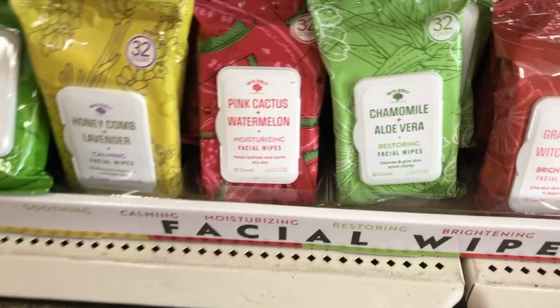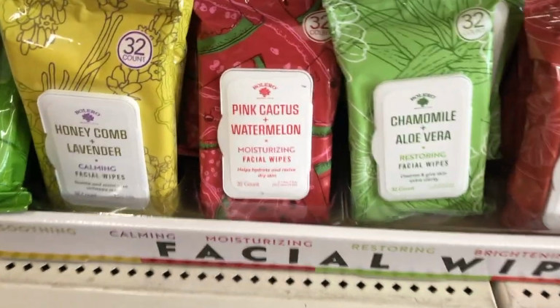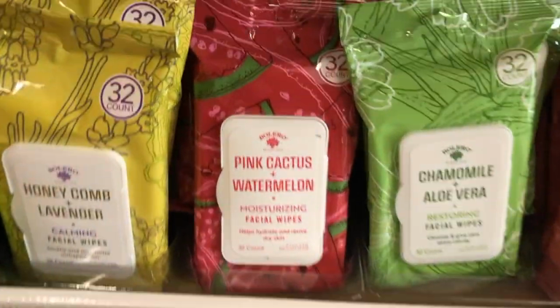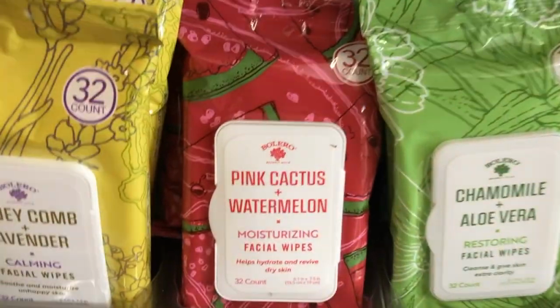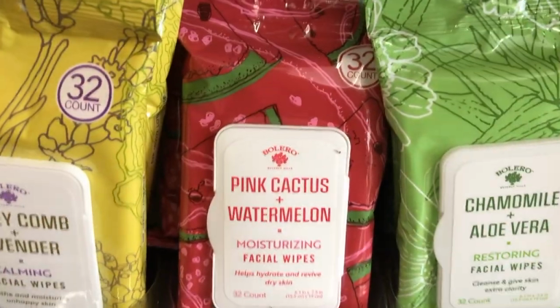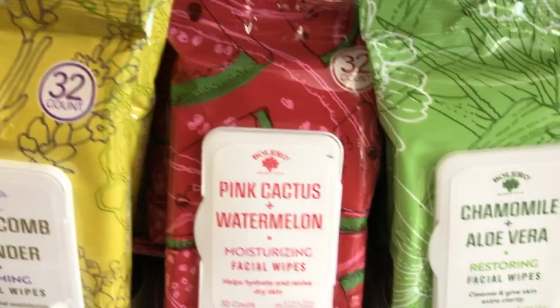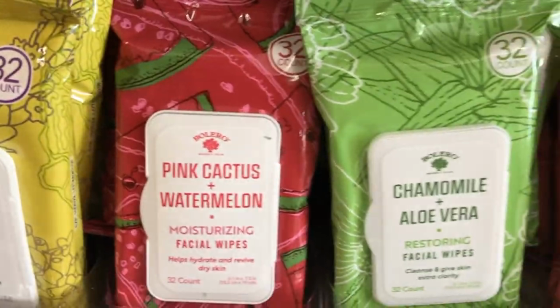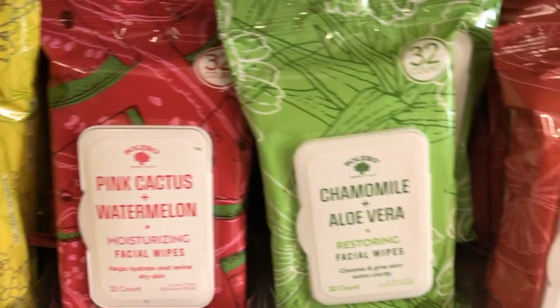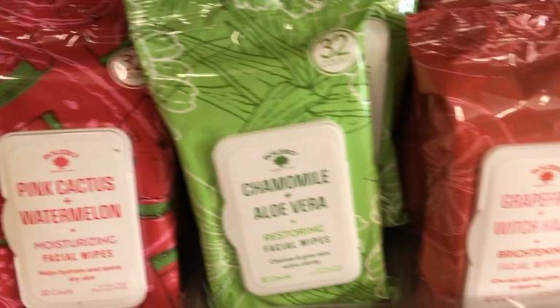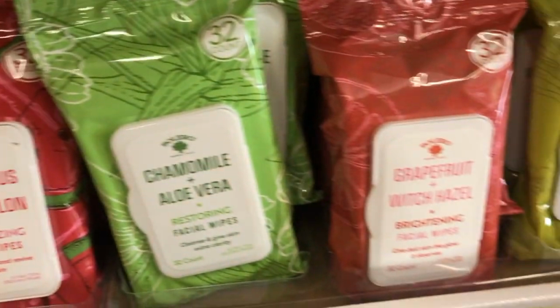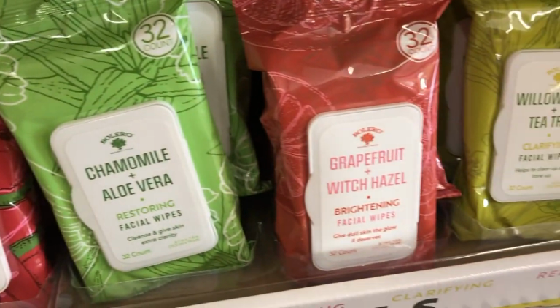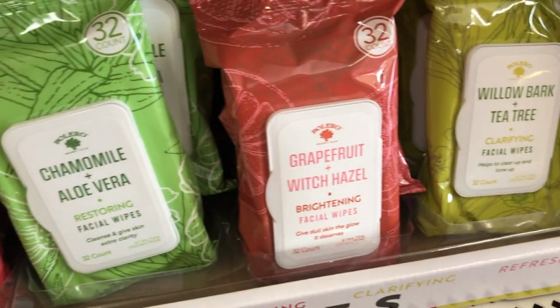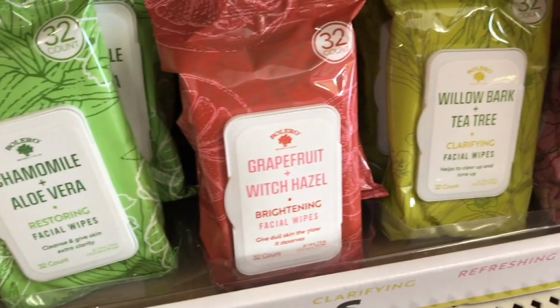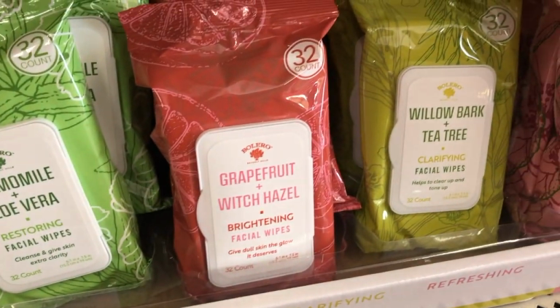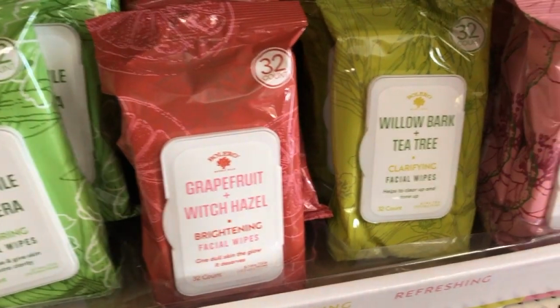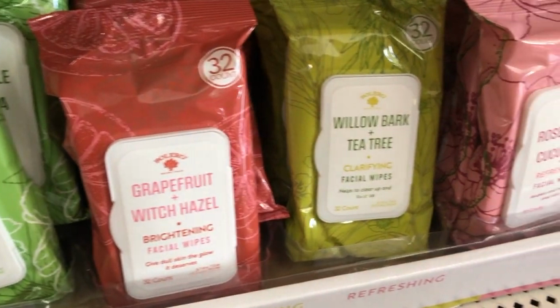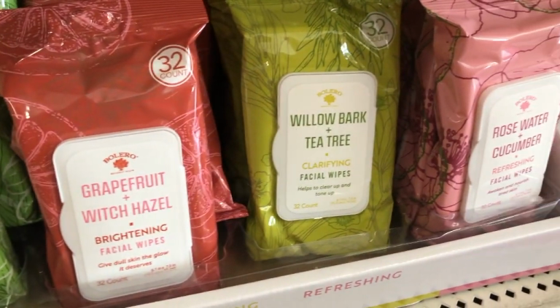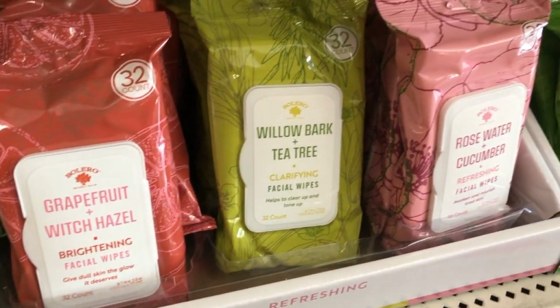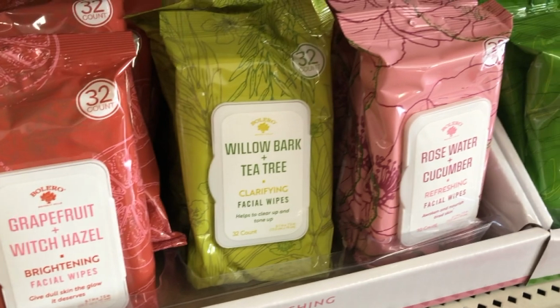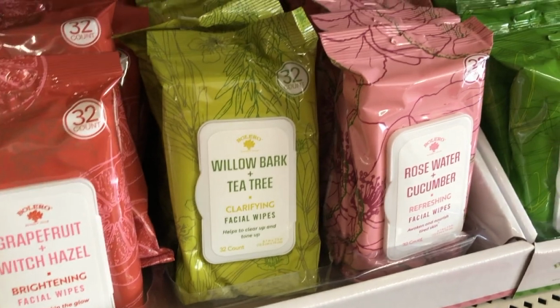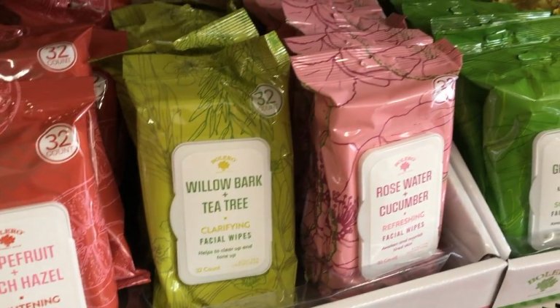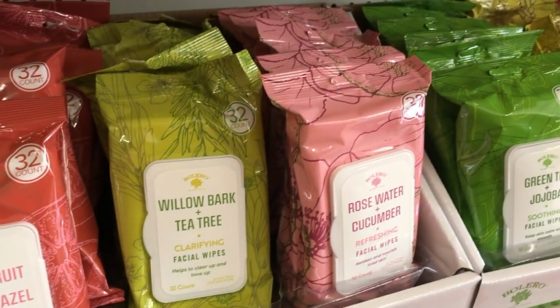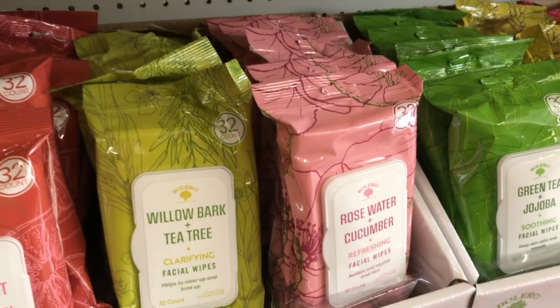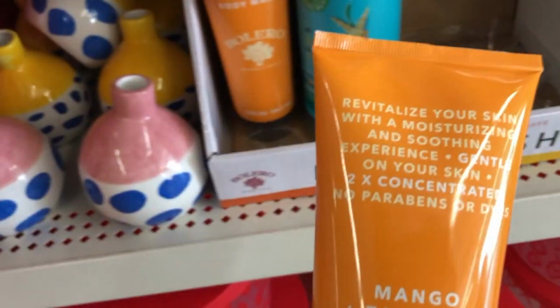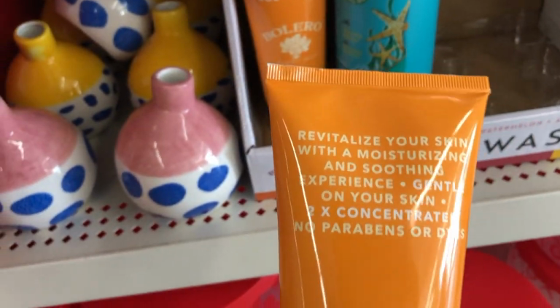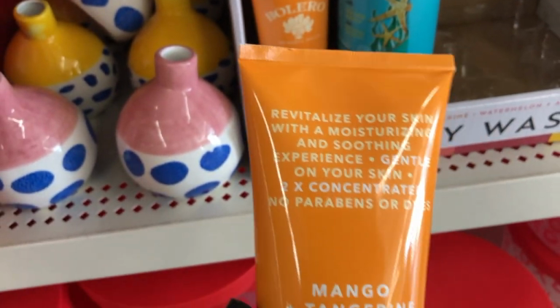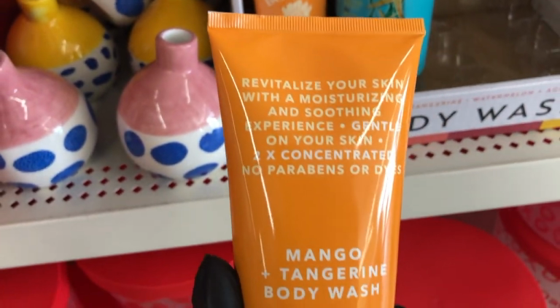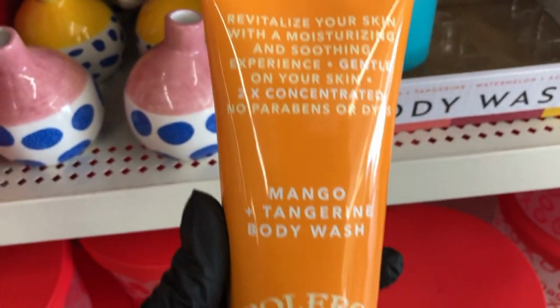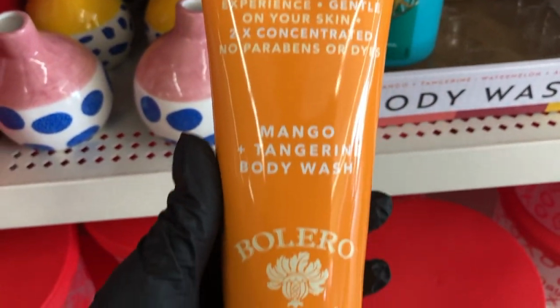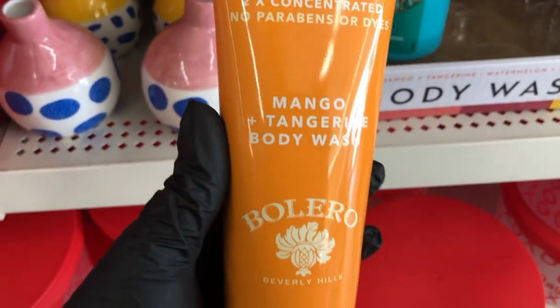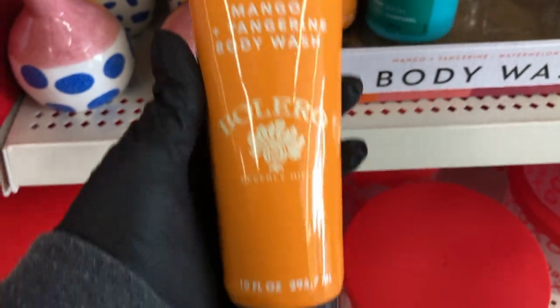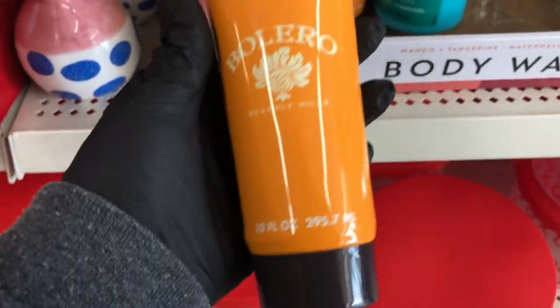This one is interesting — pink cactus and watermelon scent. Lots of new scents from Bolero, and a new Bolero body wash with 10 ounces in the bottle.